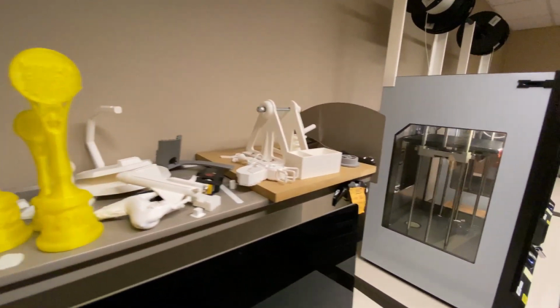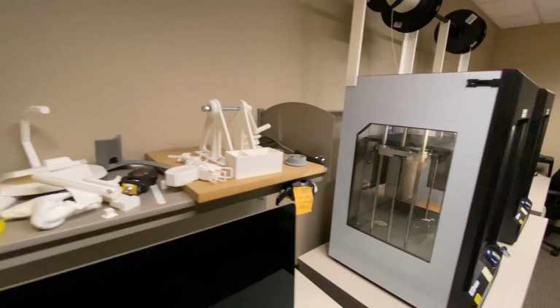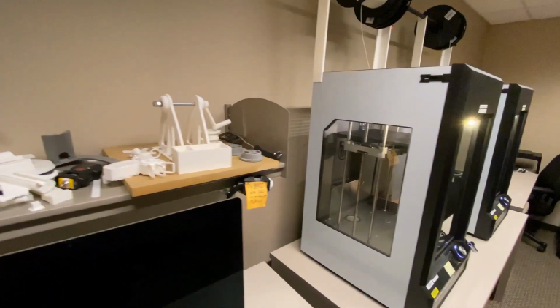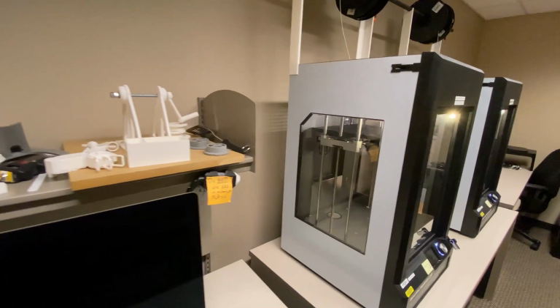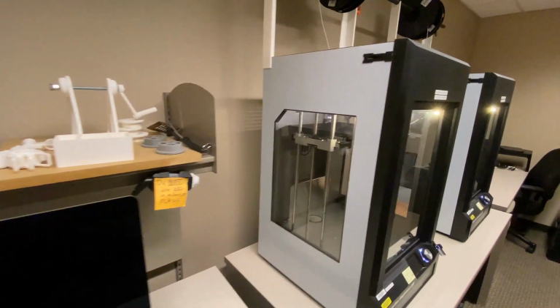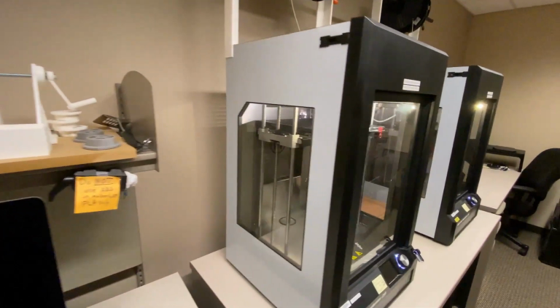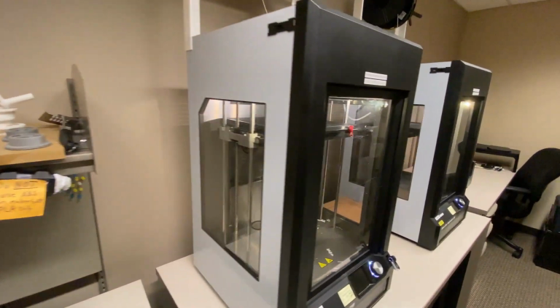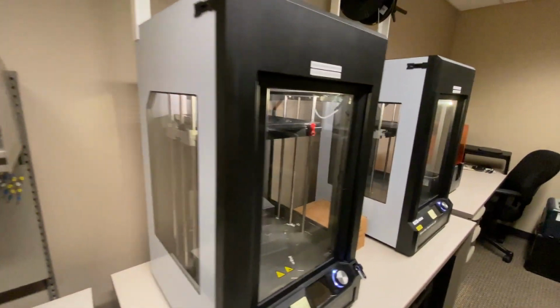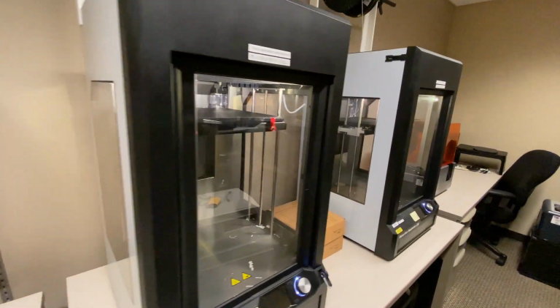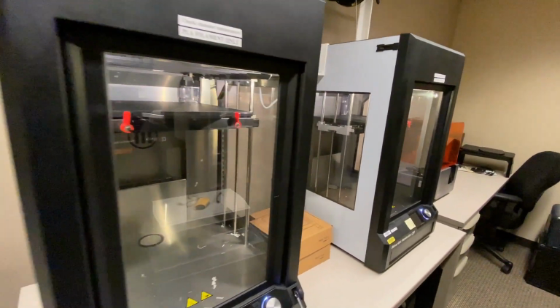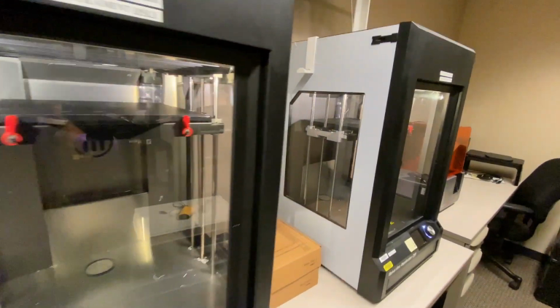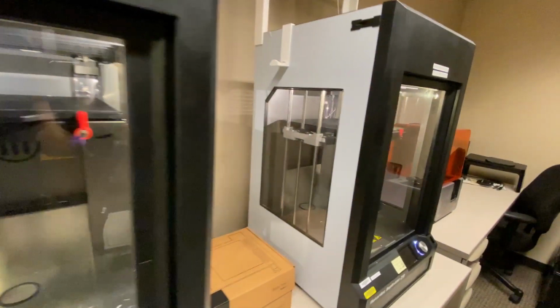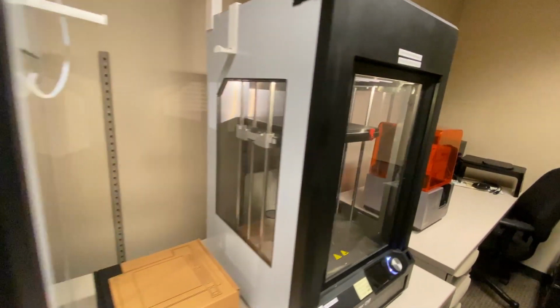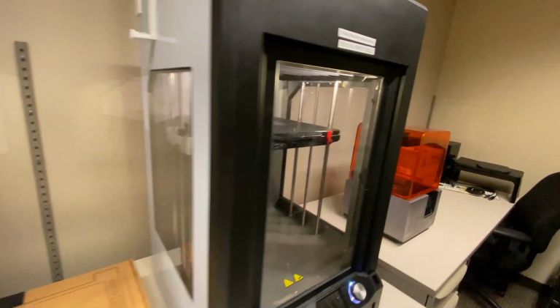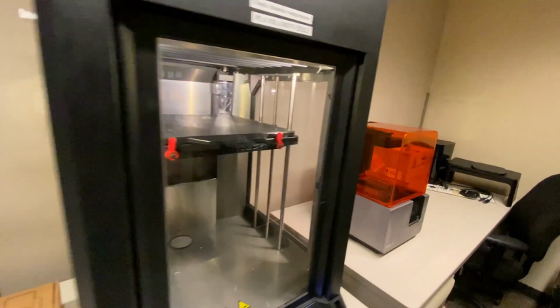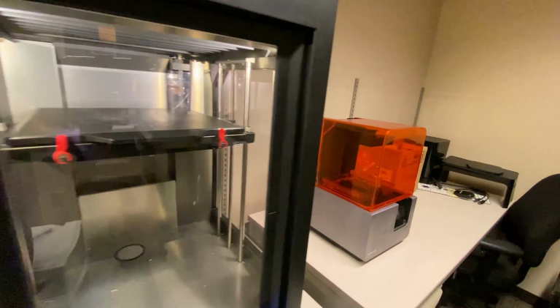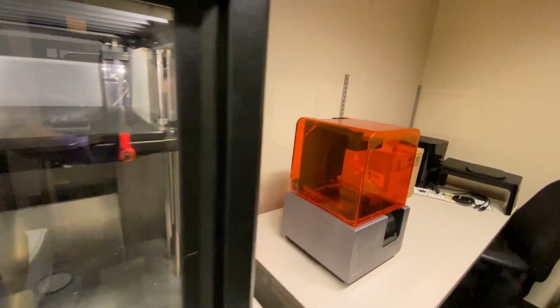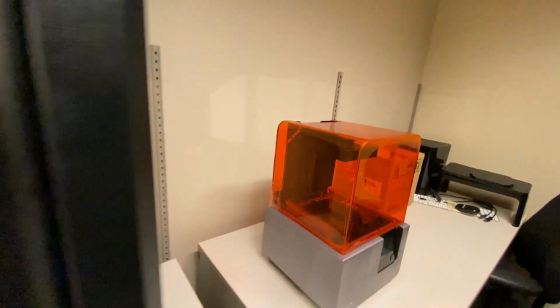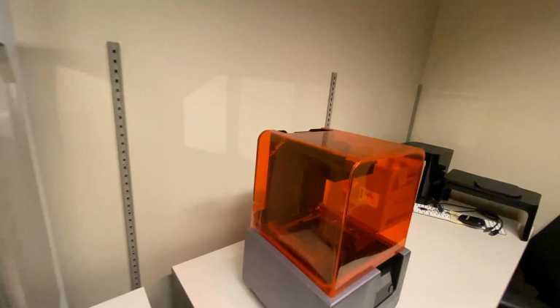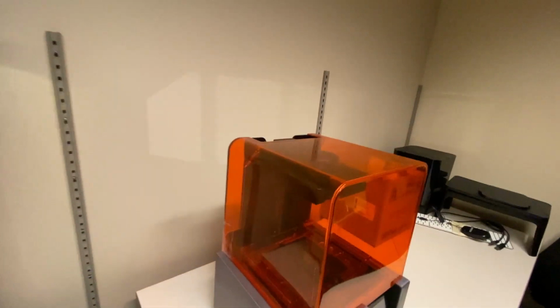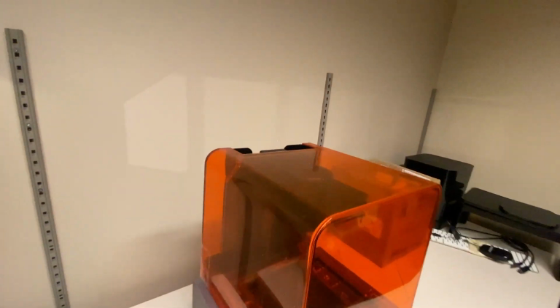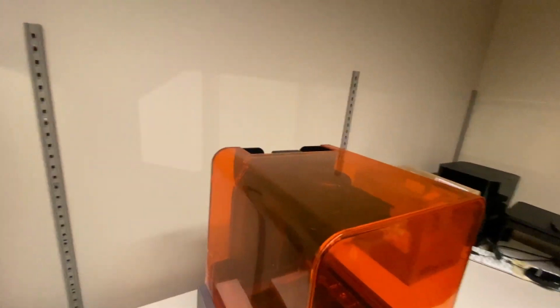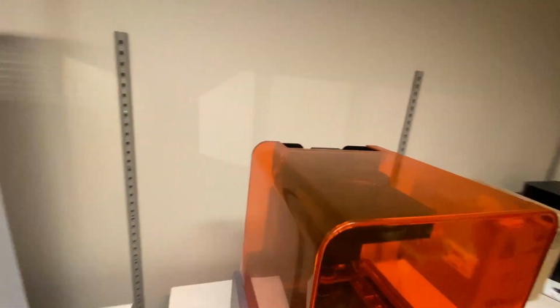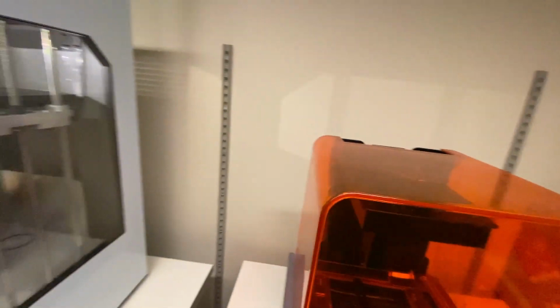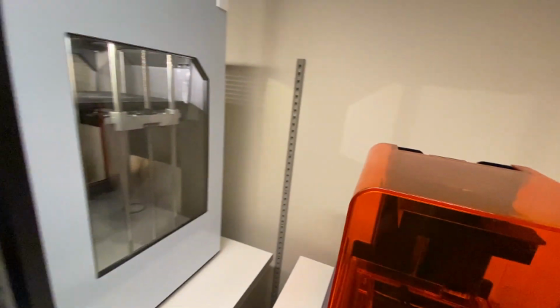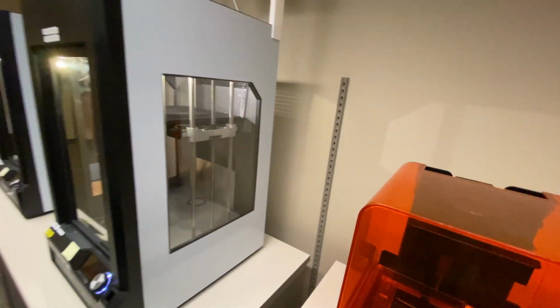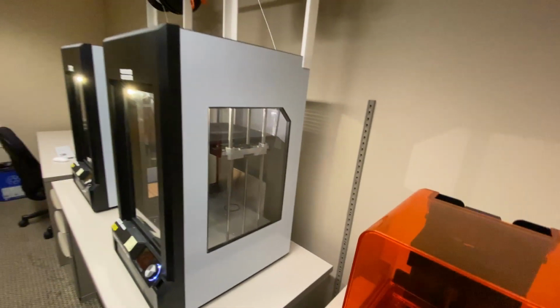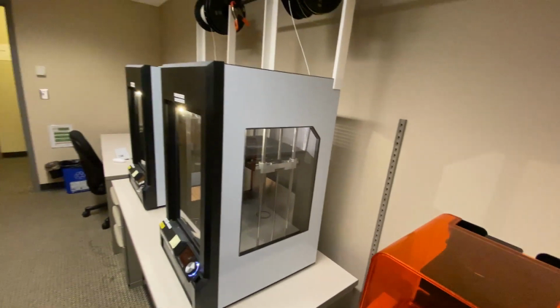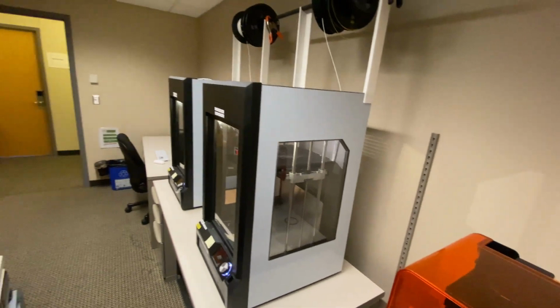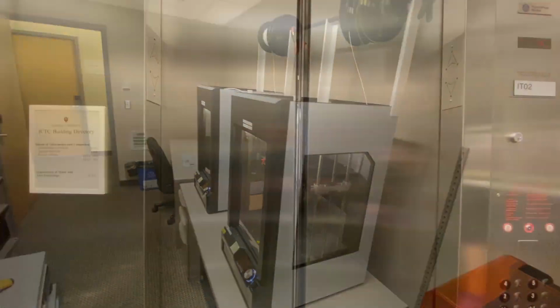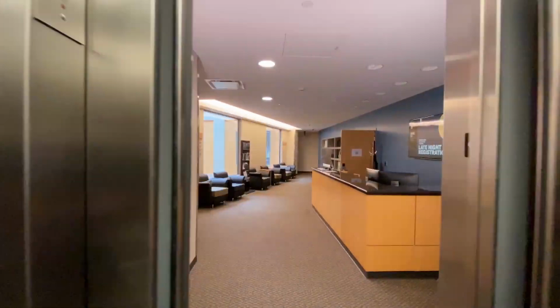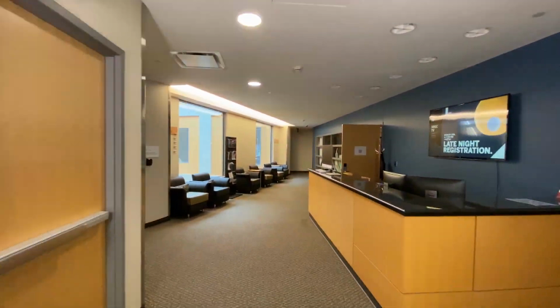In this space, there have been incredible innovations in medical simulations and devices, facial prosthetics, and patient training devices with our partners in the IU School of Medicine and the IU School of Dentistry.